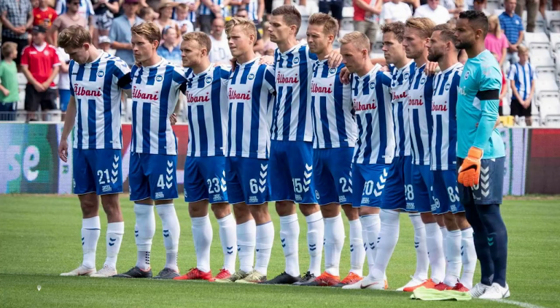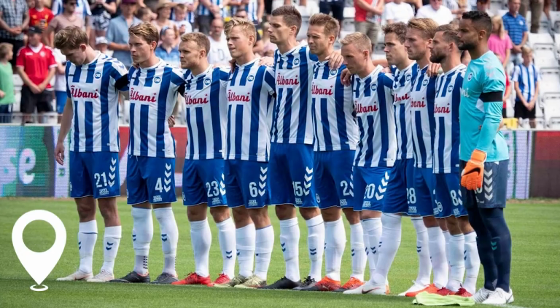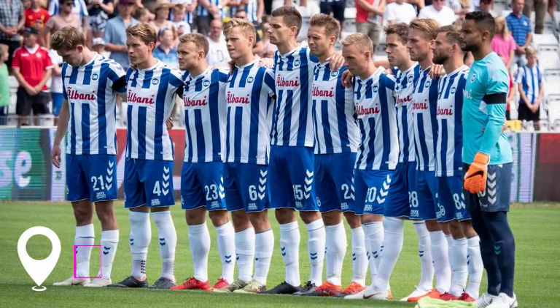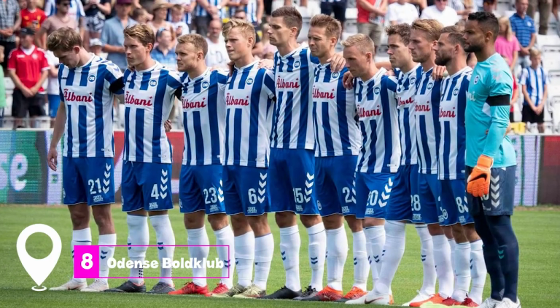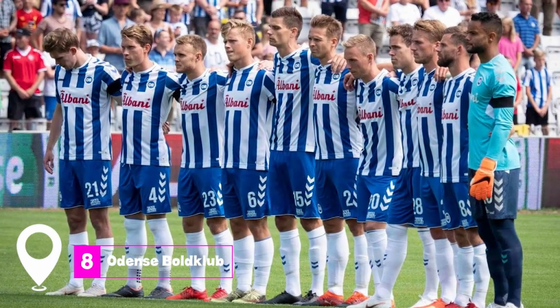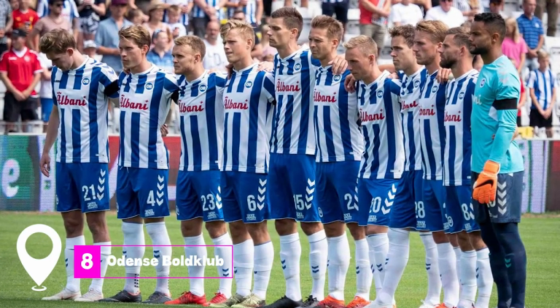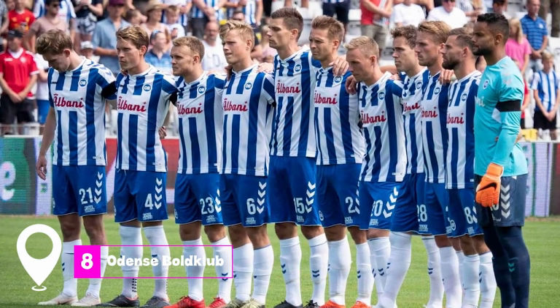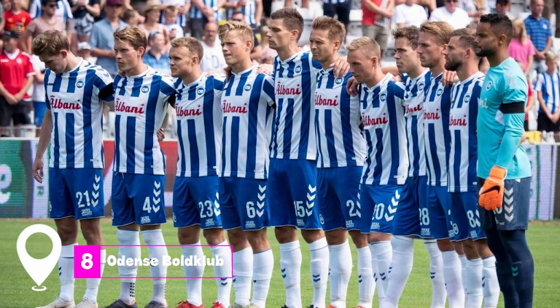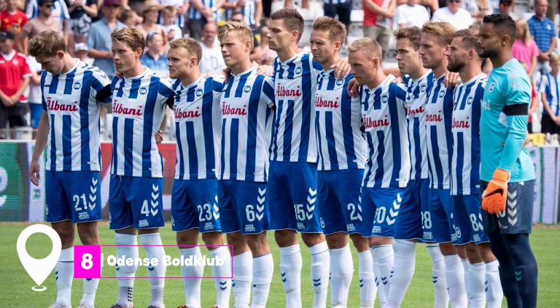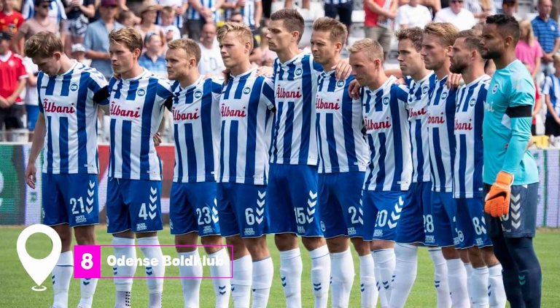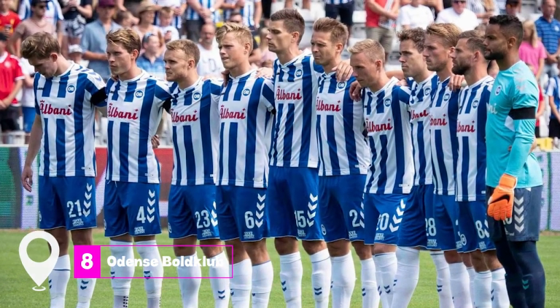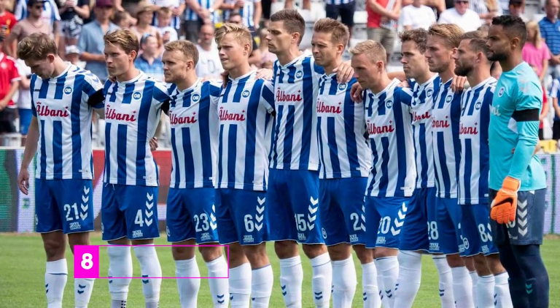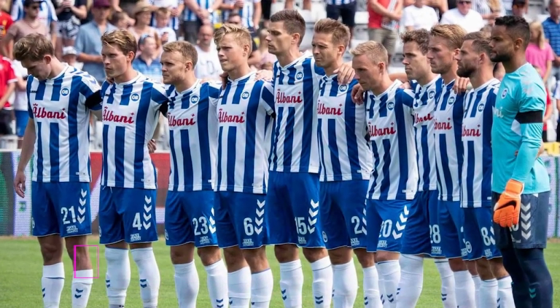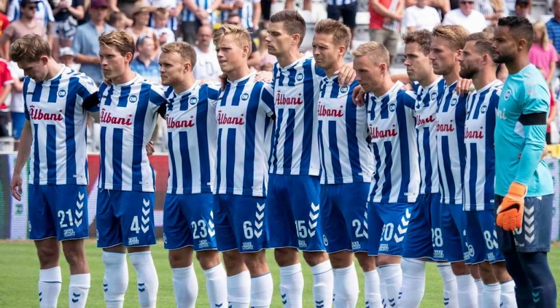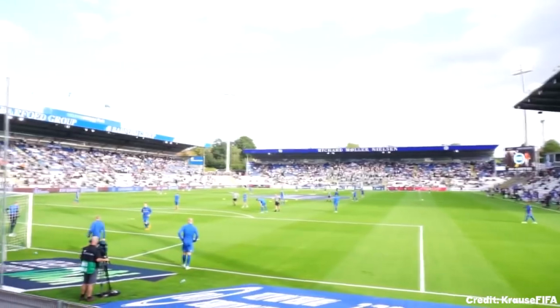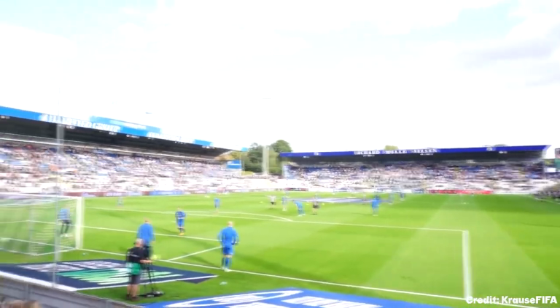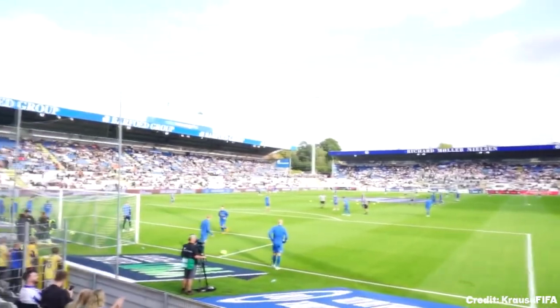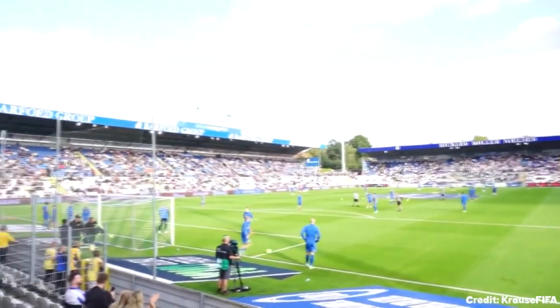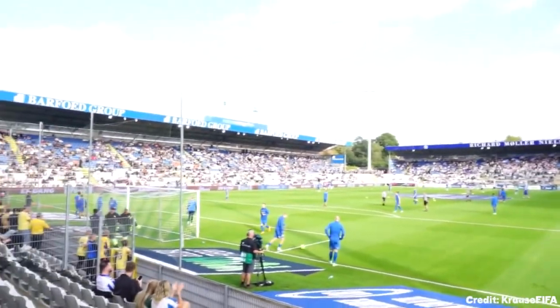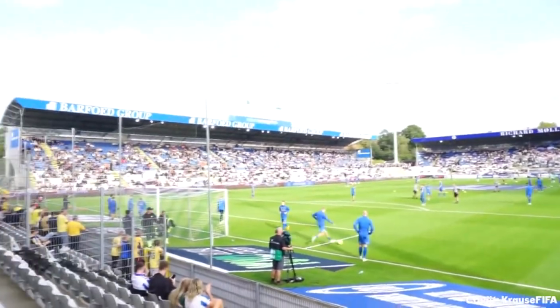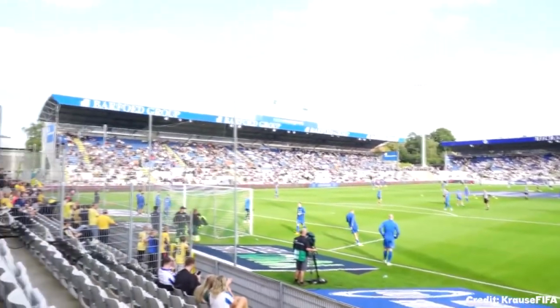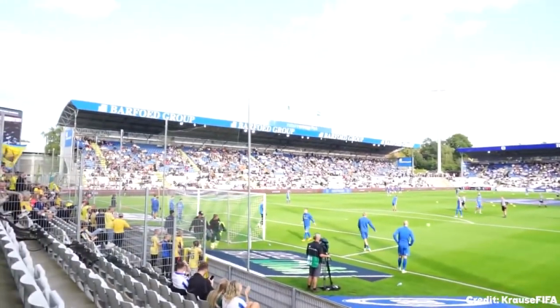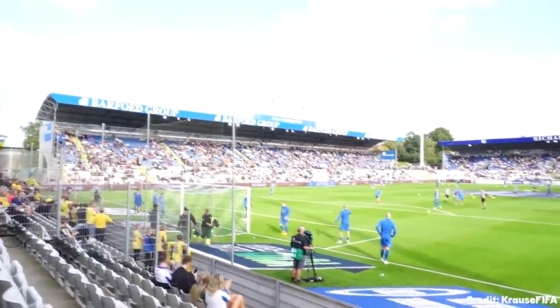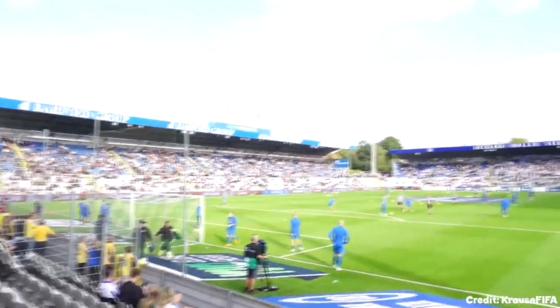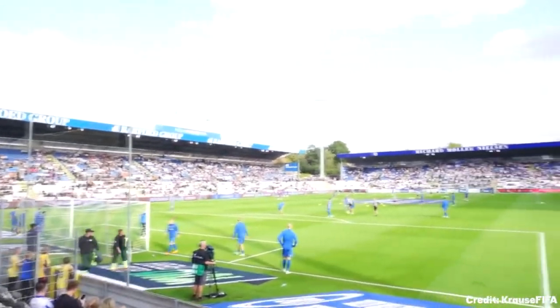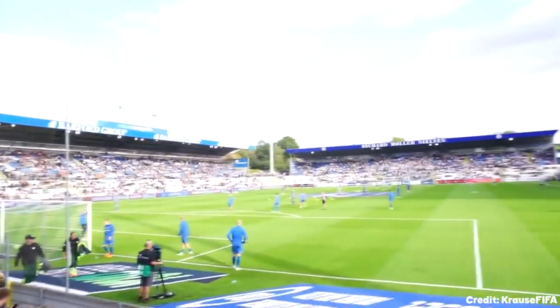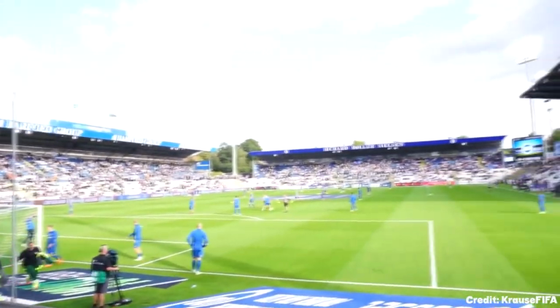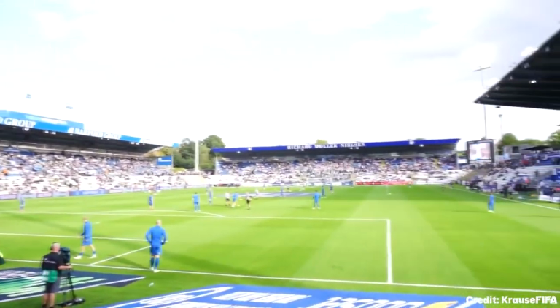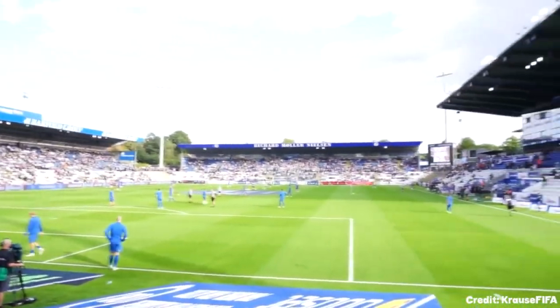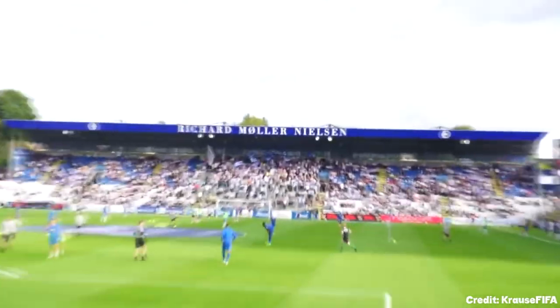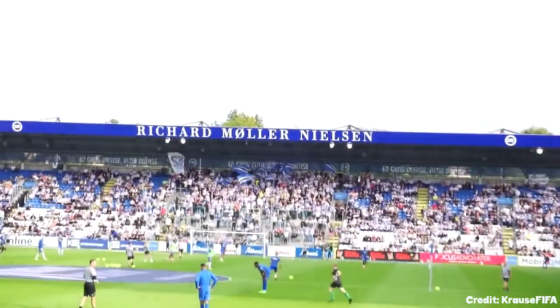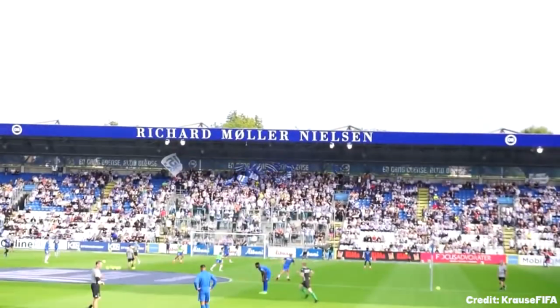At number eight, we have the thrill of a football match at Odense Bold Club. Experience the electrifying atmosphere as the local team competes in the Superliga, cheered on by their passionate fans.